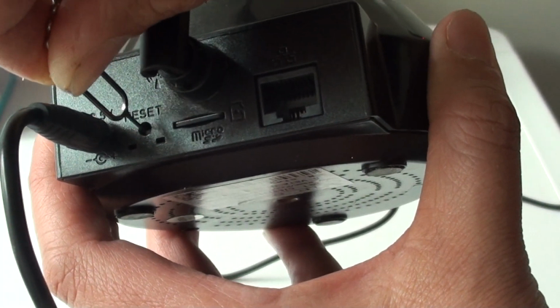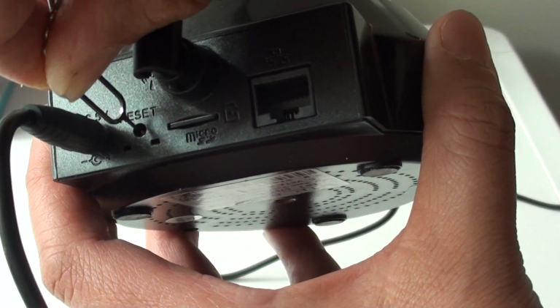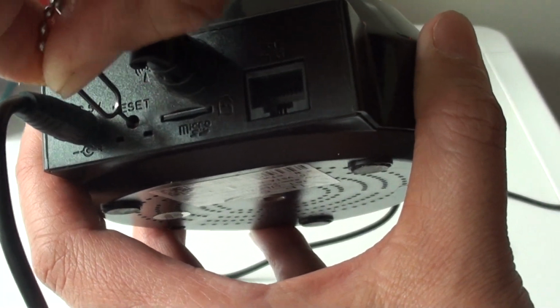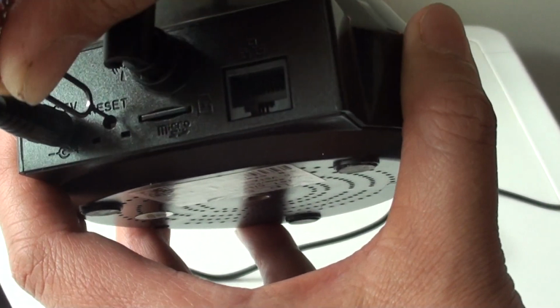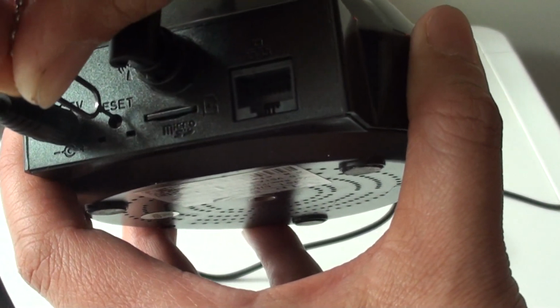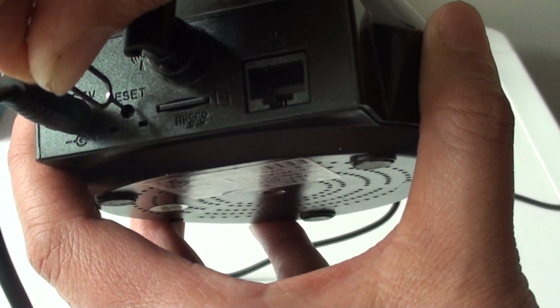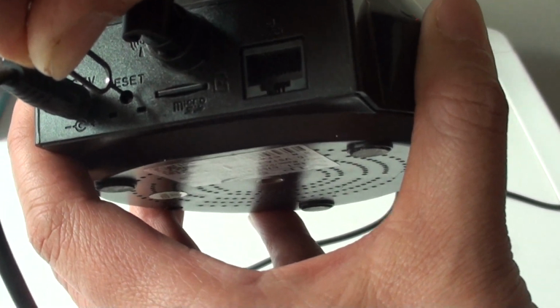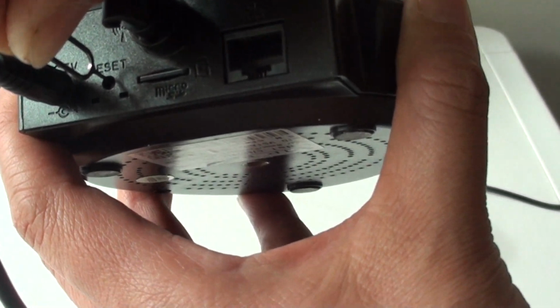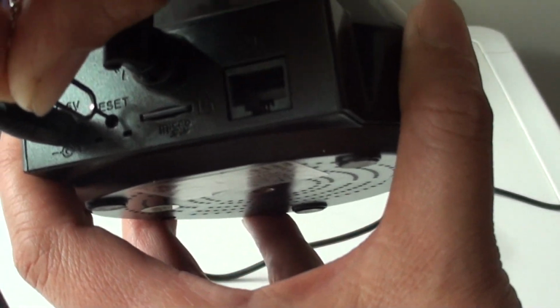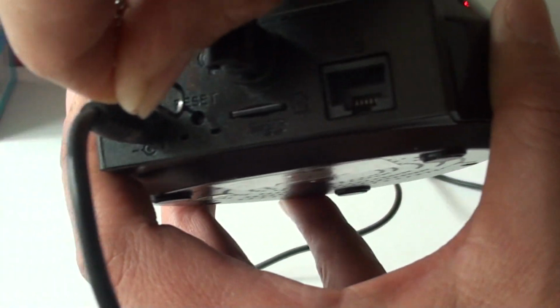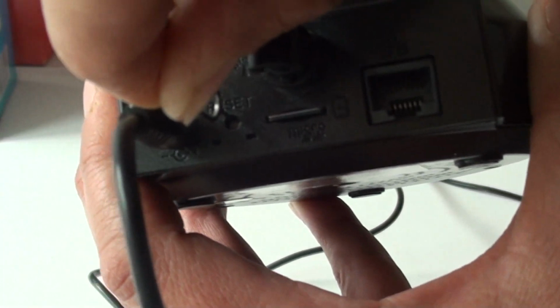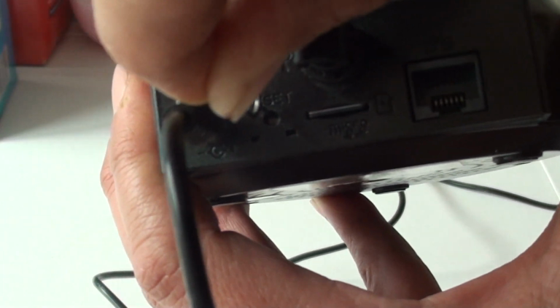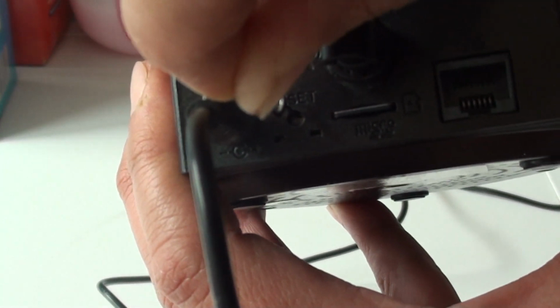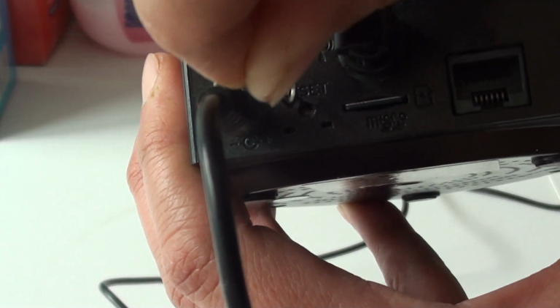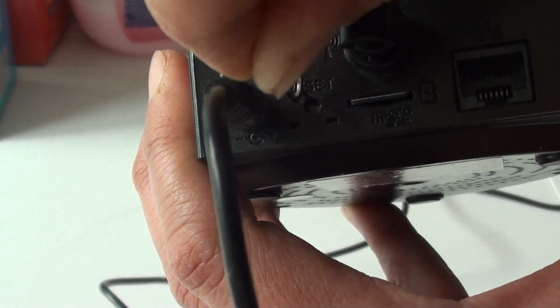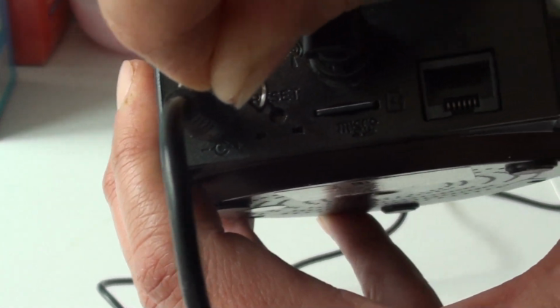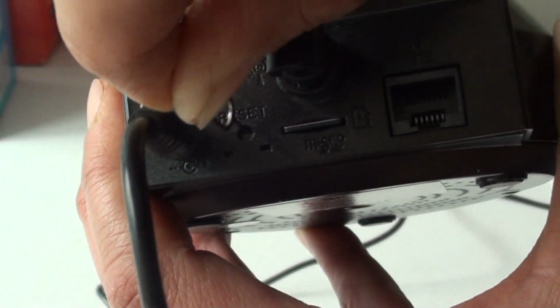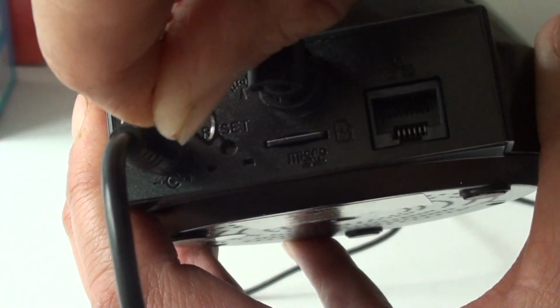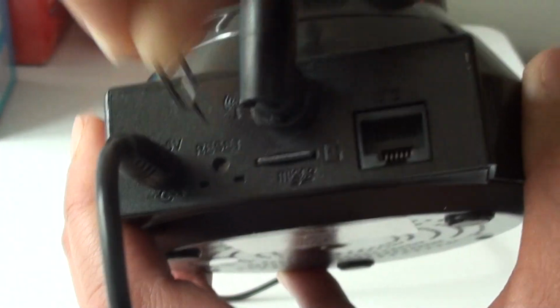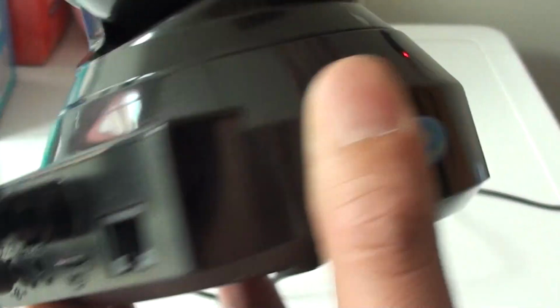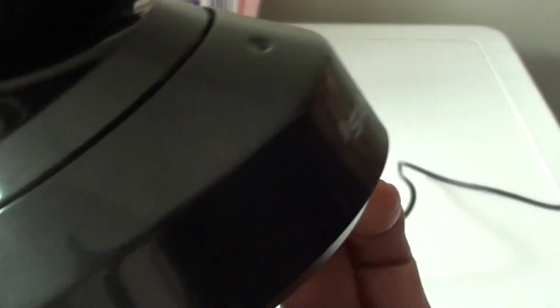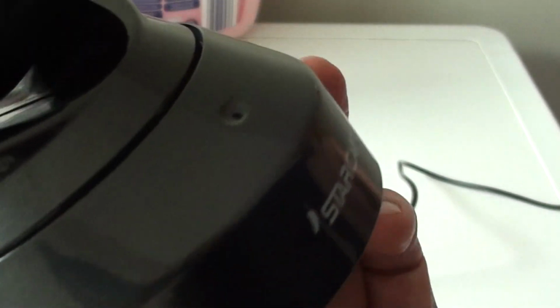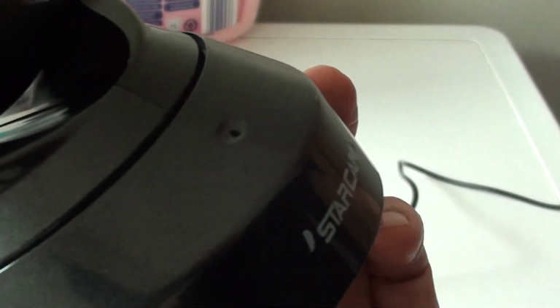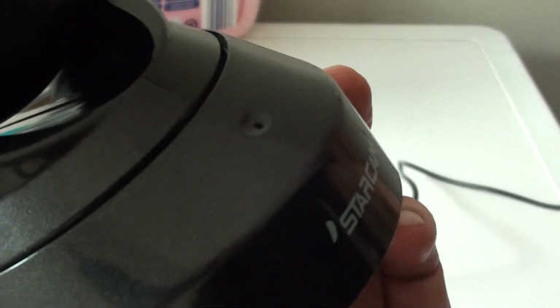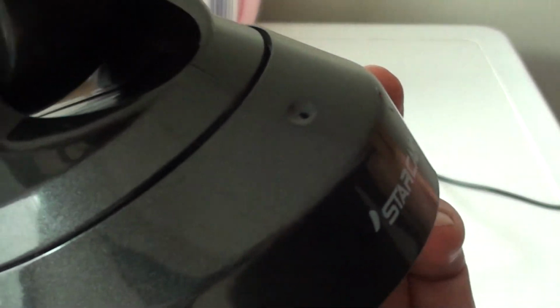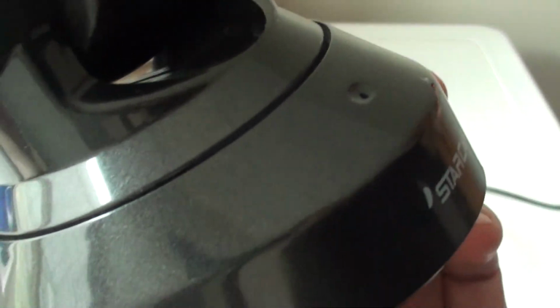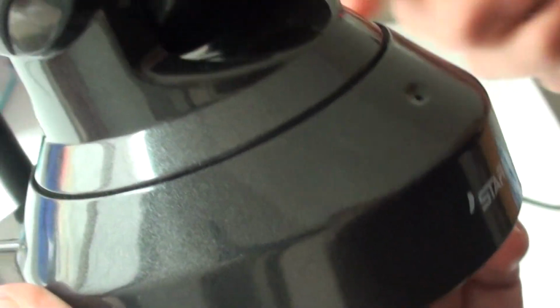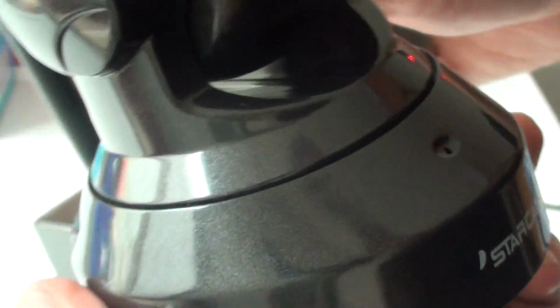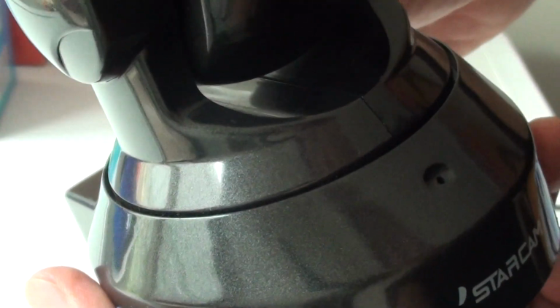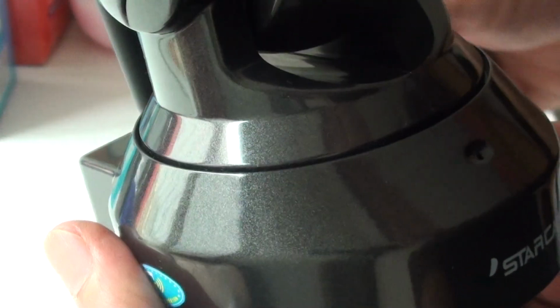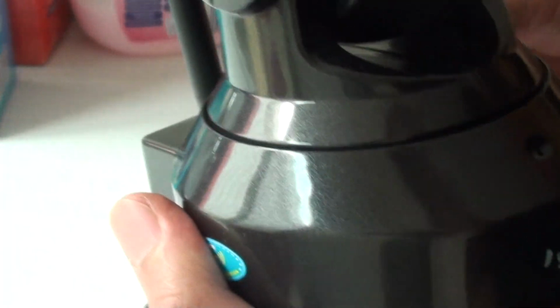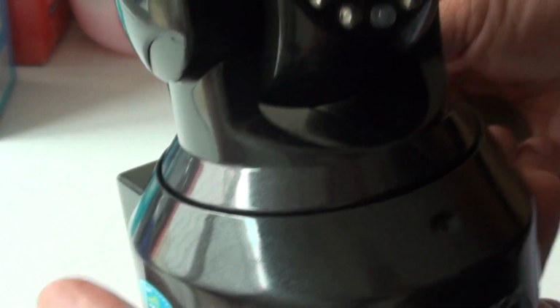So push into this white thing. You should hear it say 'reset complete' and it will reset the device.